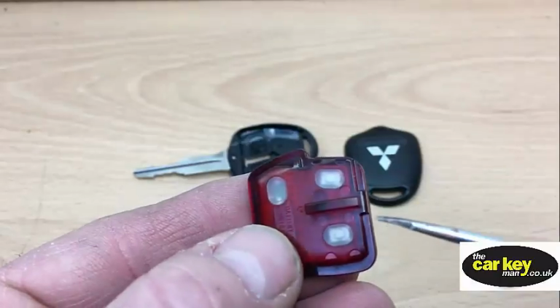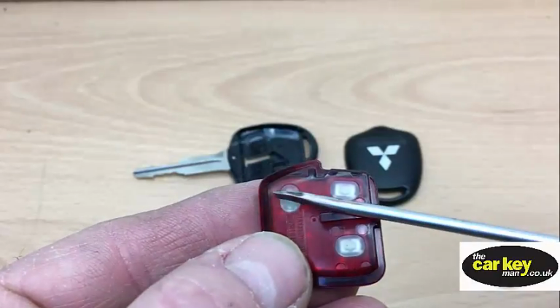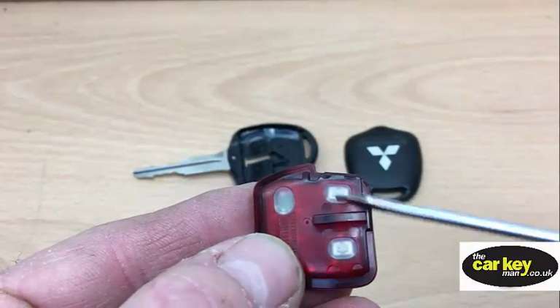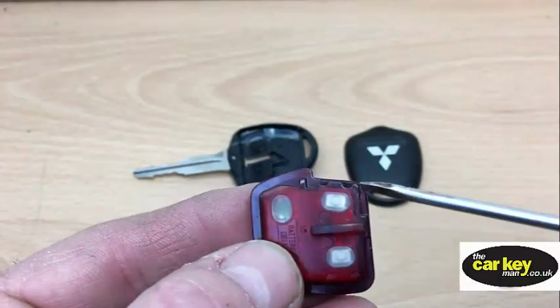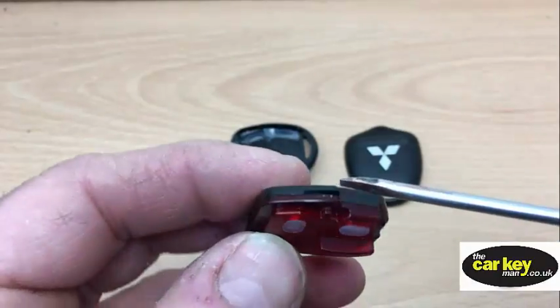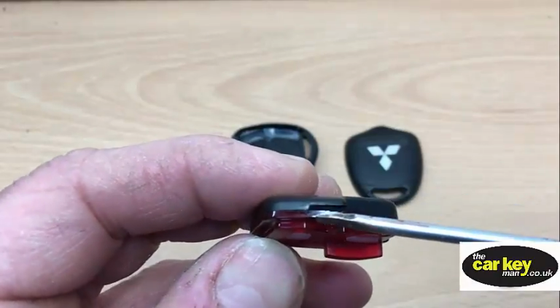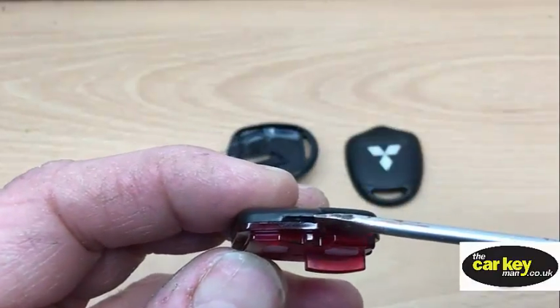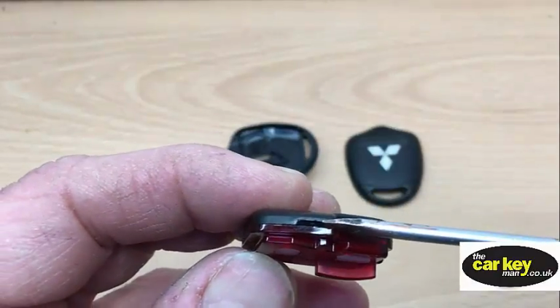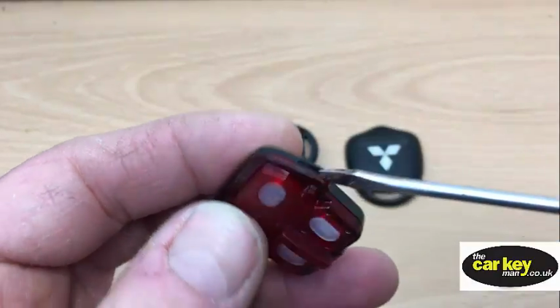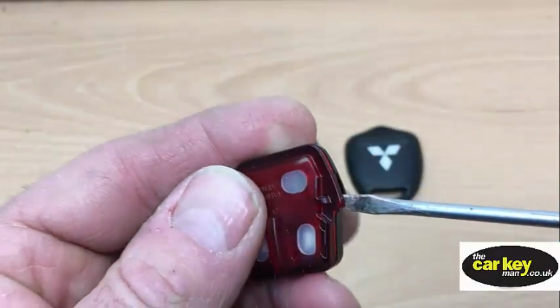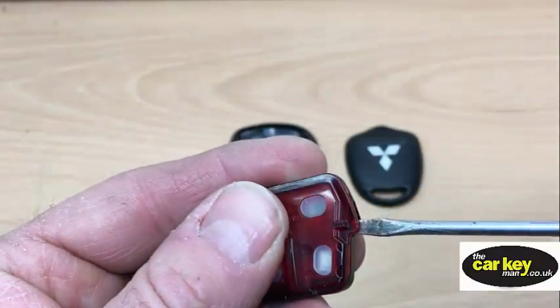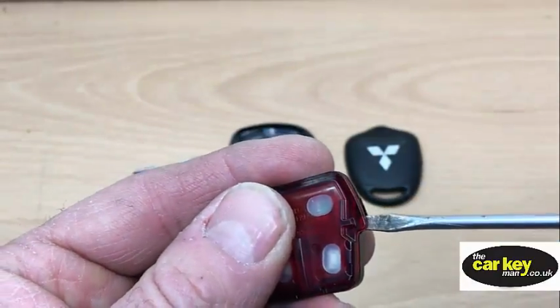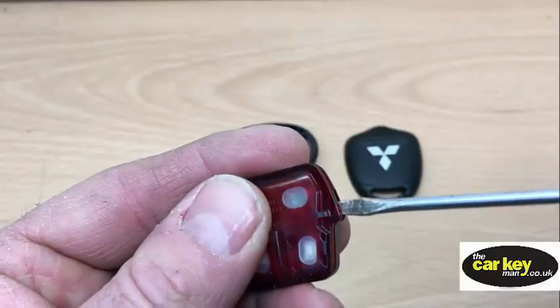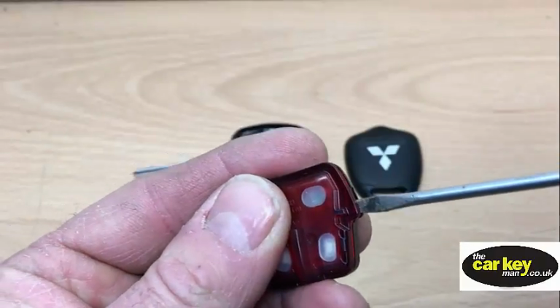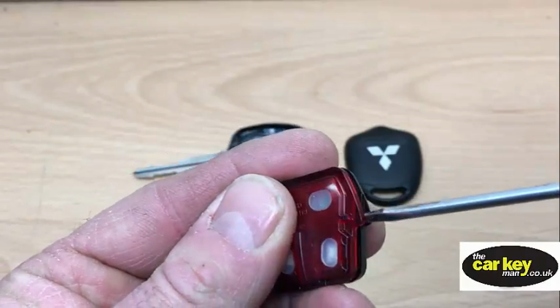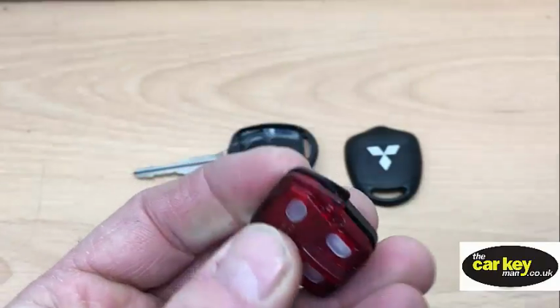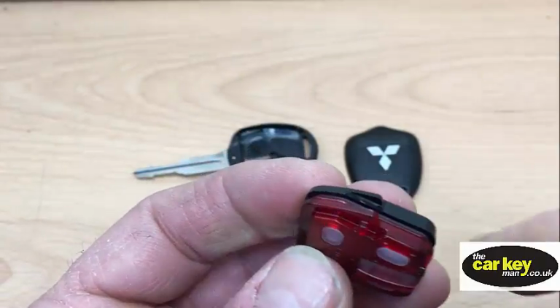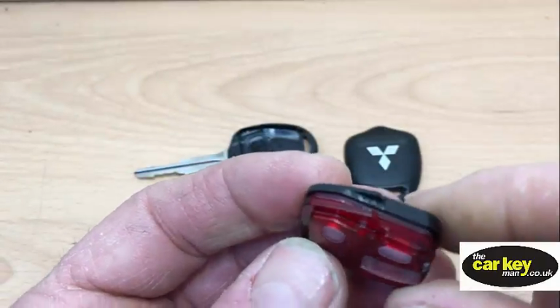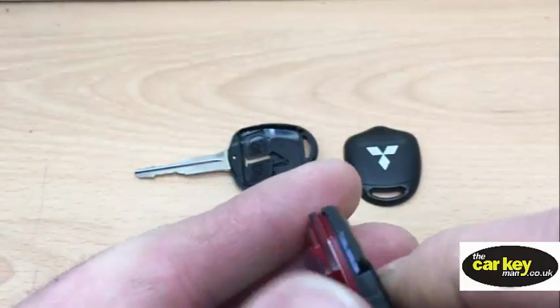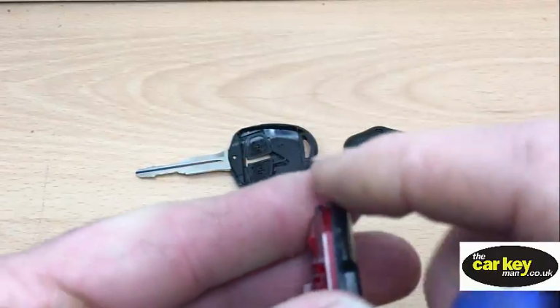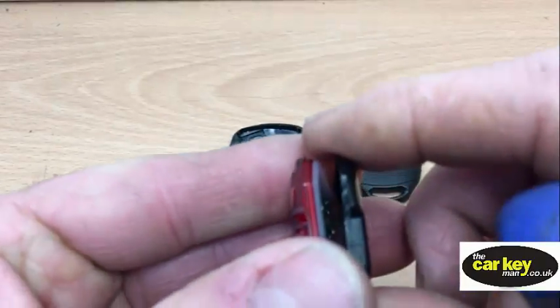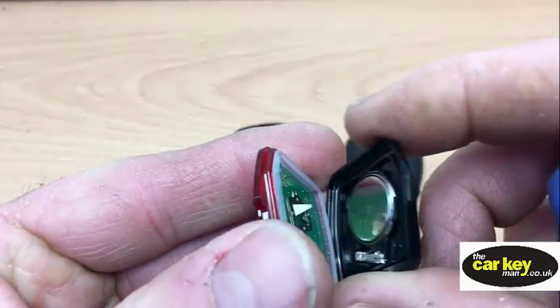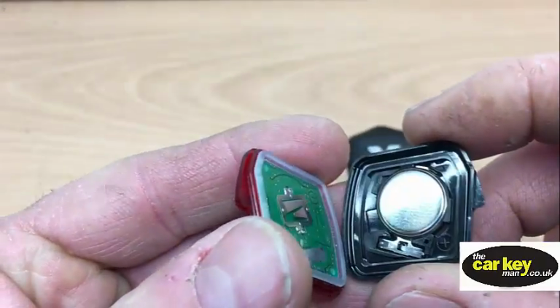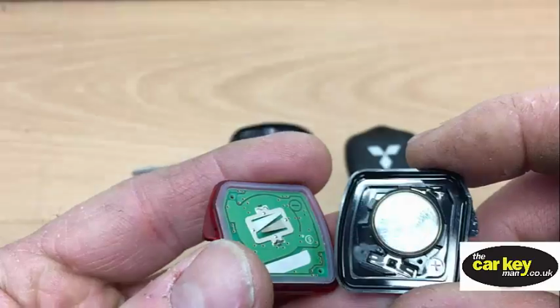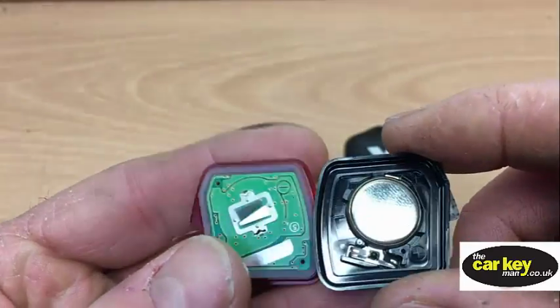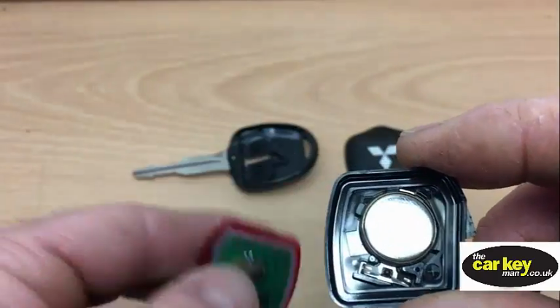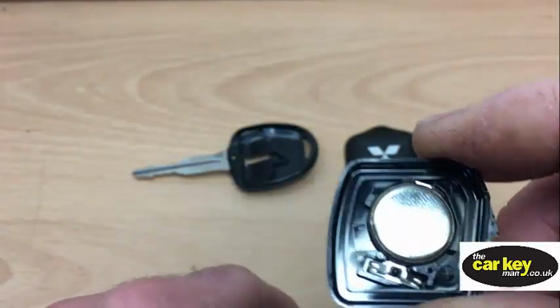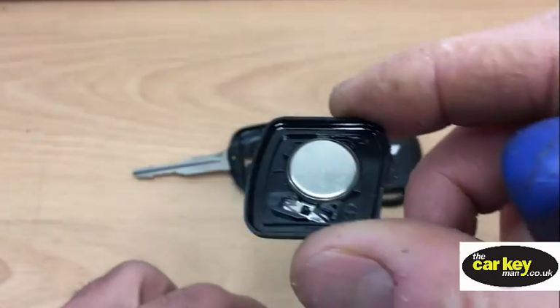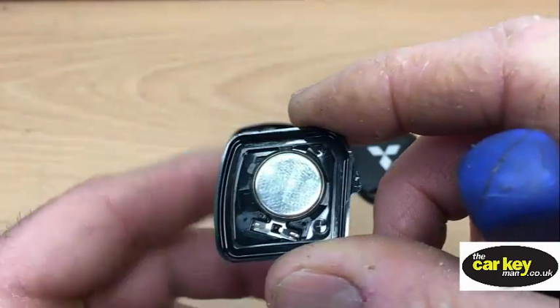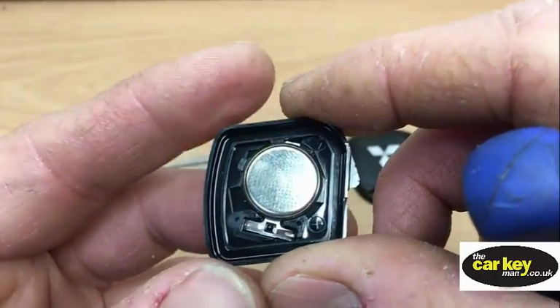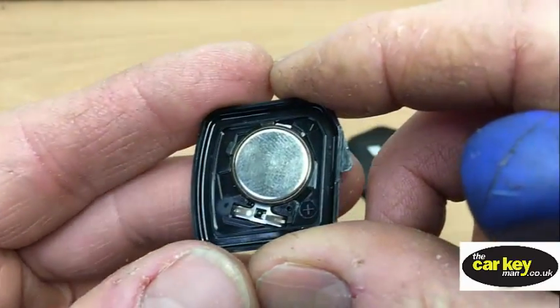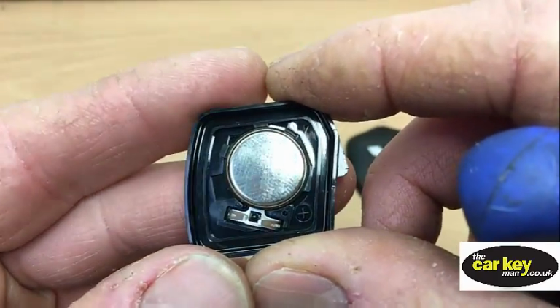So if you look at these three buttons, just here is a place where you can put a screwdriver. Undo that there, and there is your battery.